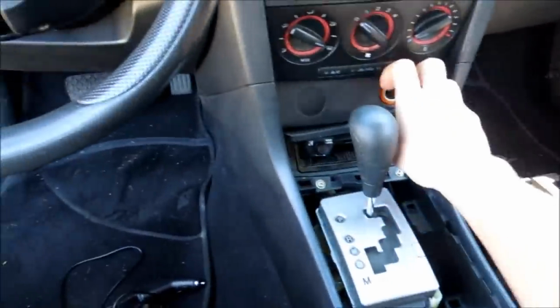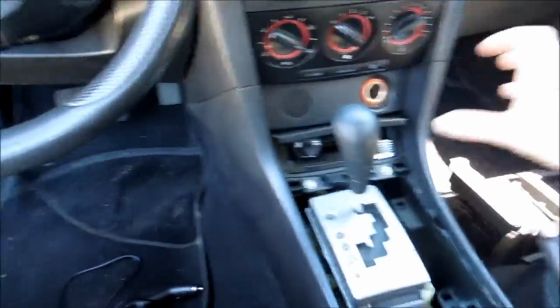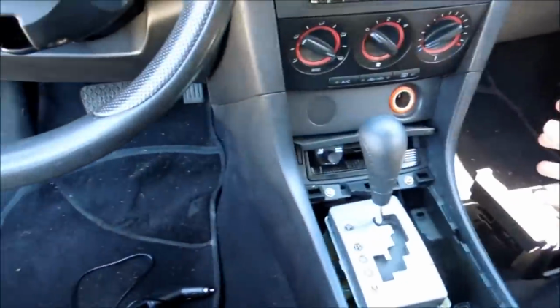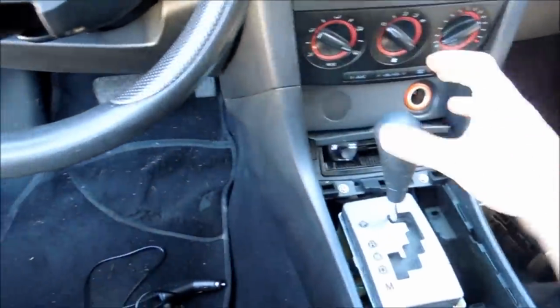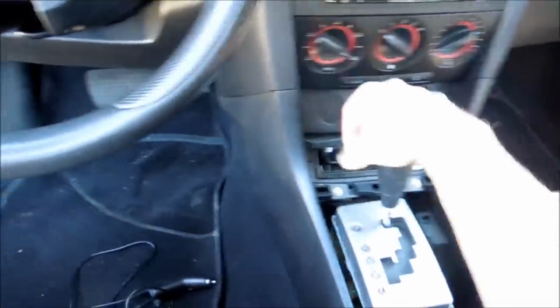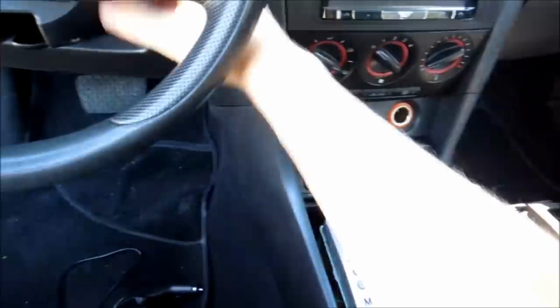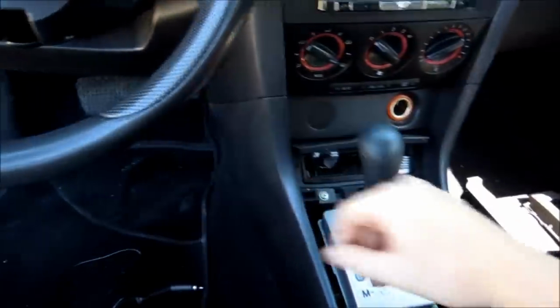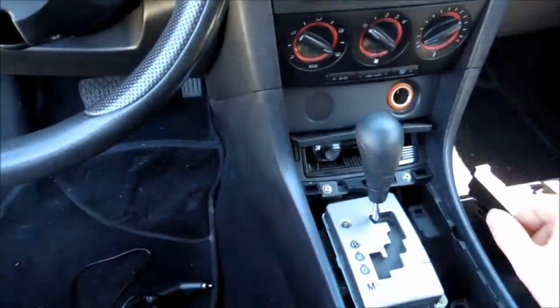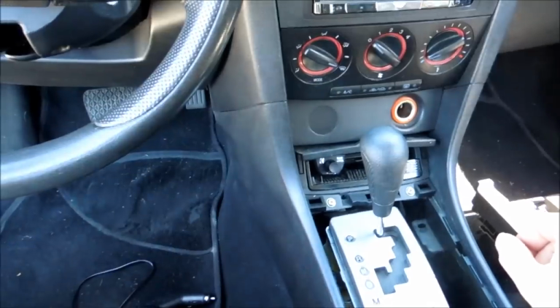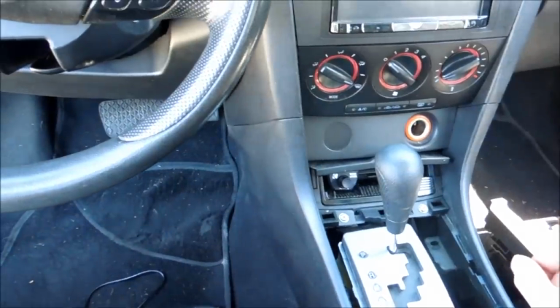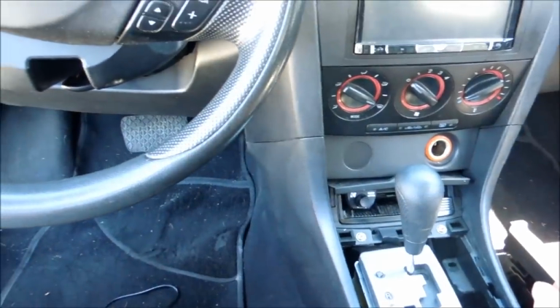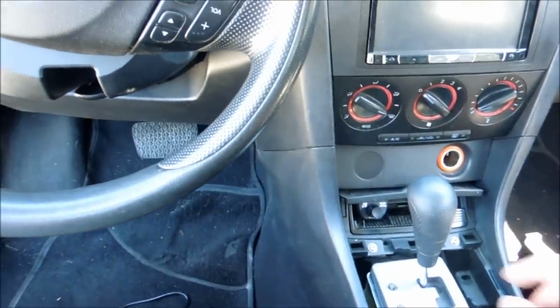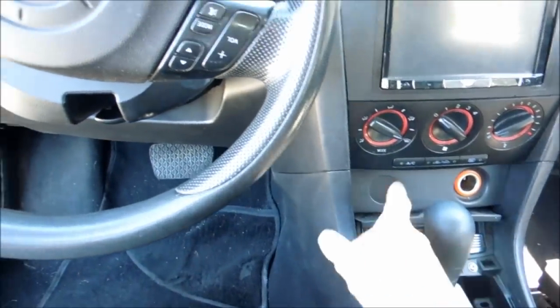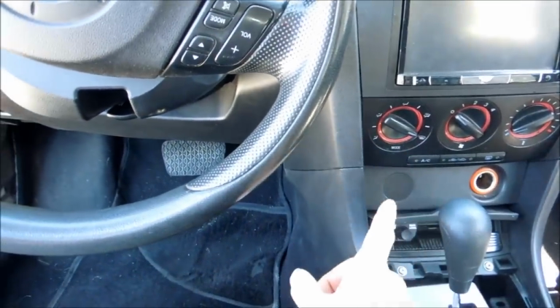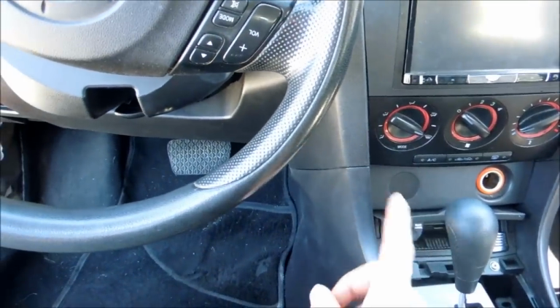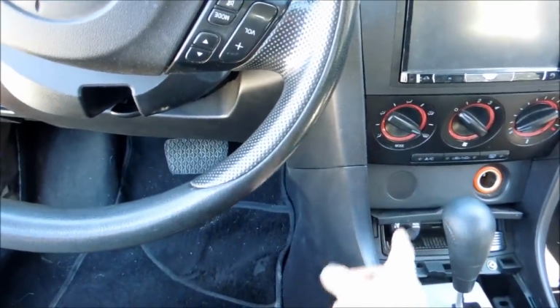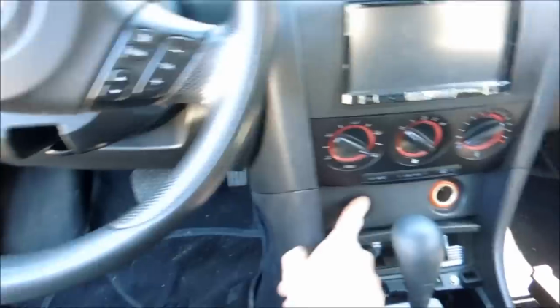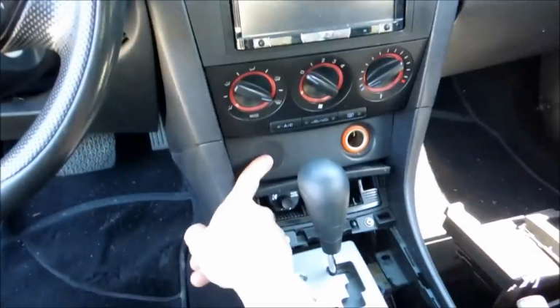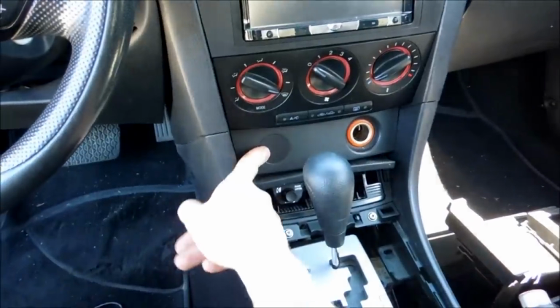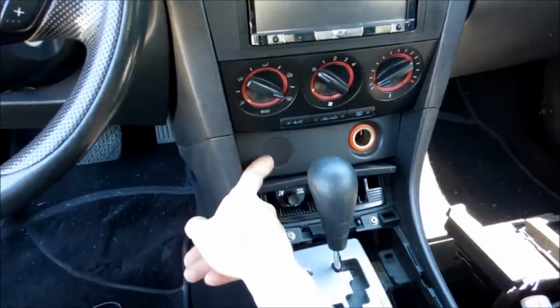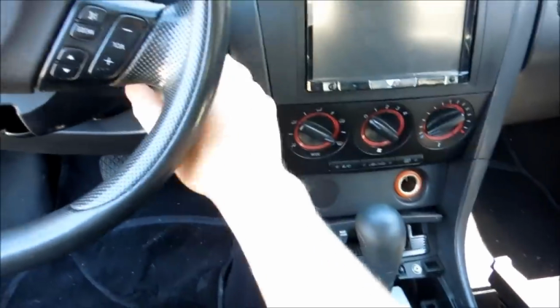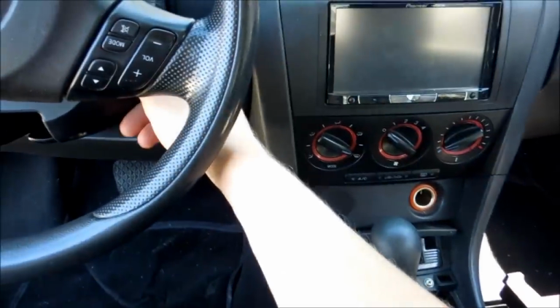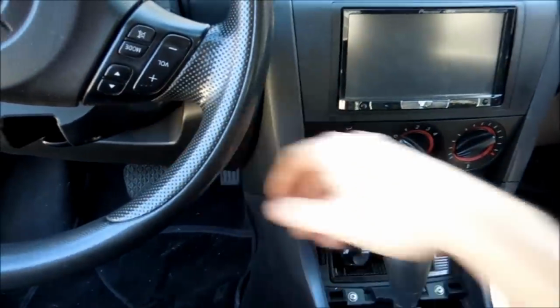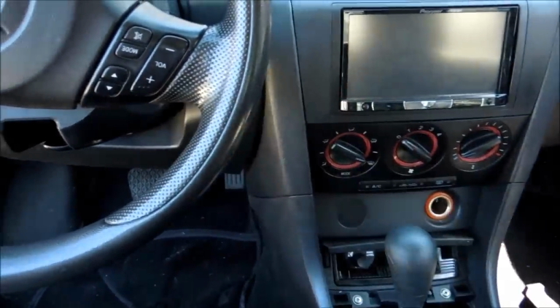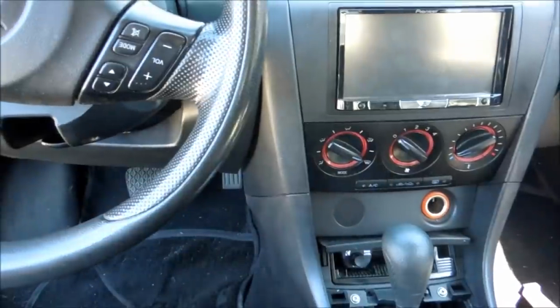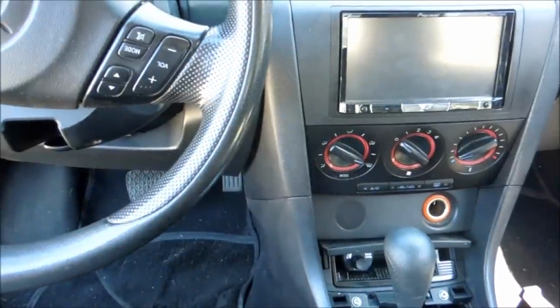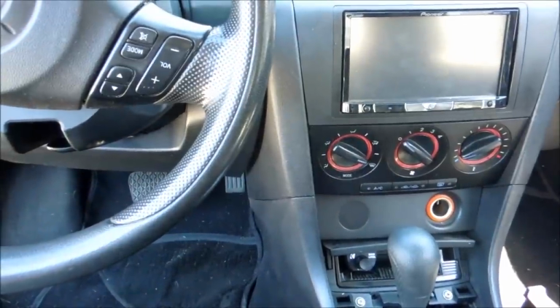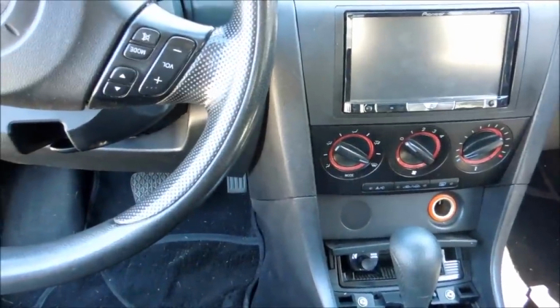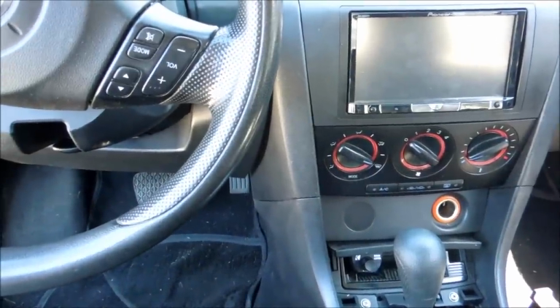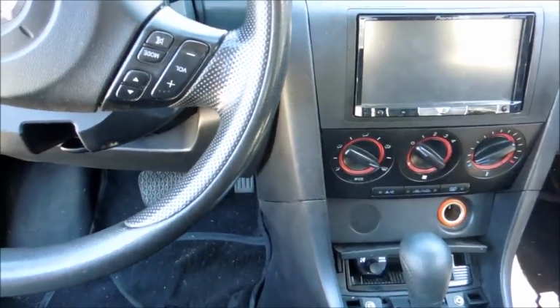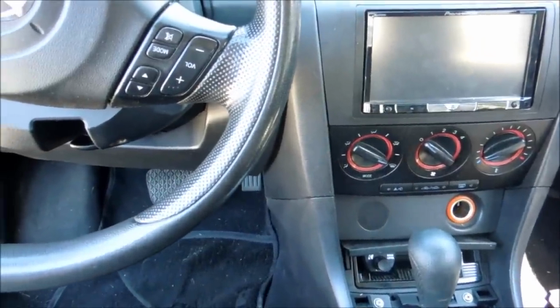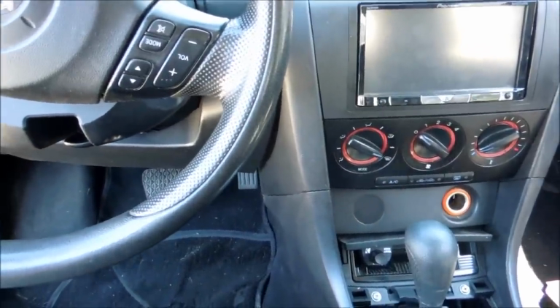Then you can slip this out and off to the side, put it back, and turn the car off. Make sure you do not, whatever you do, unplug your airbag light while you have the car in accessory. Otherwise it could throw an airbag light, which you don't want.